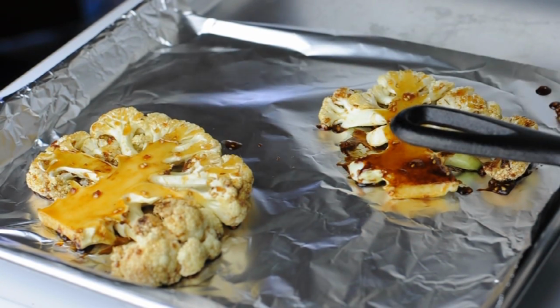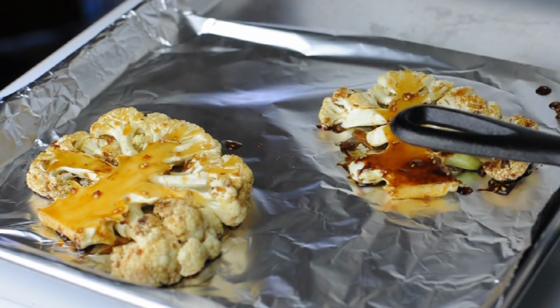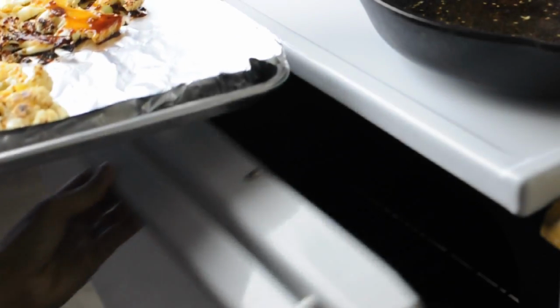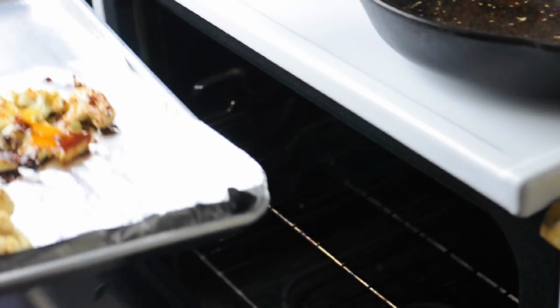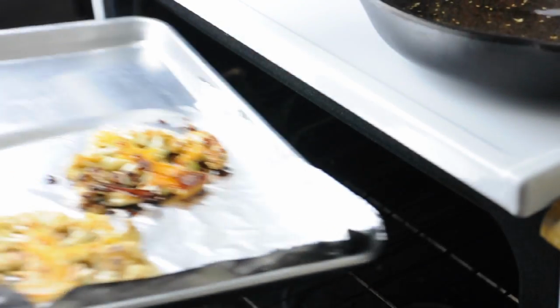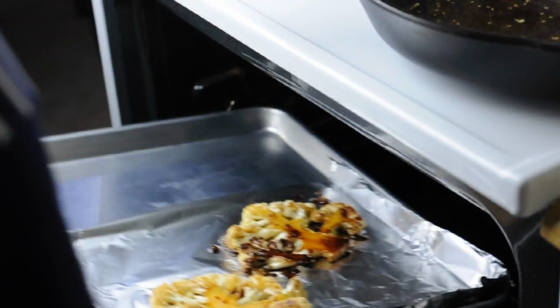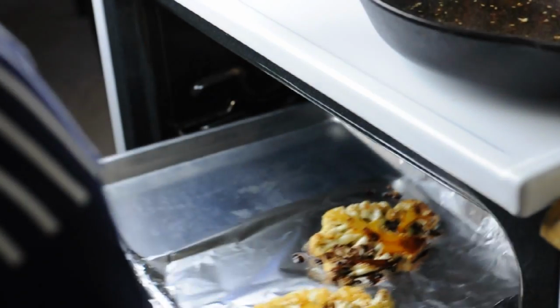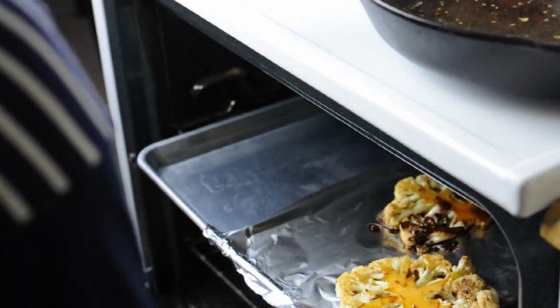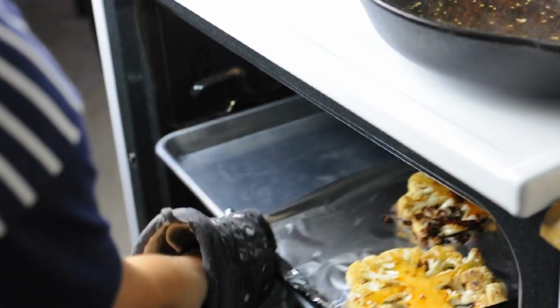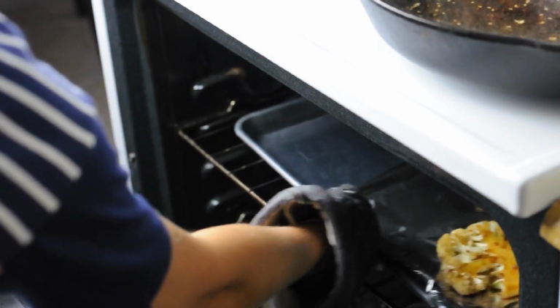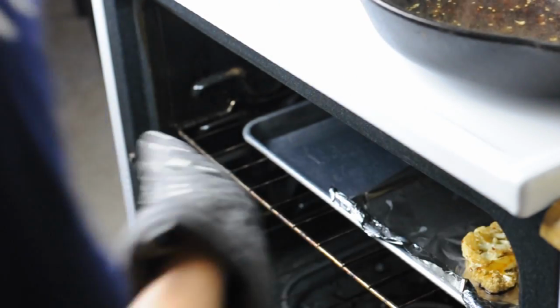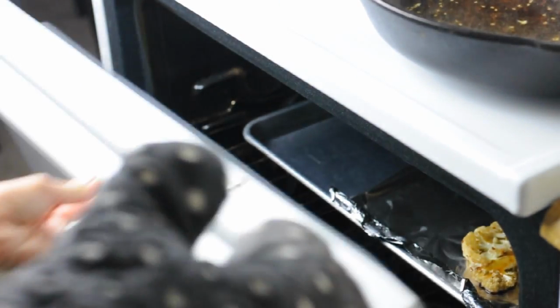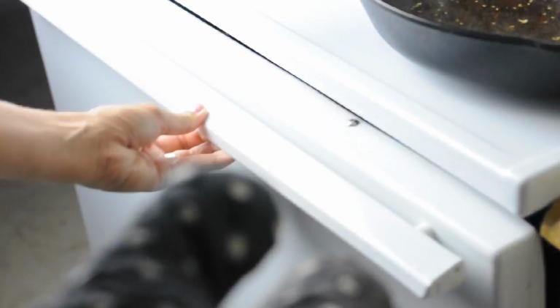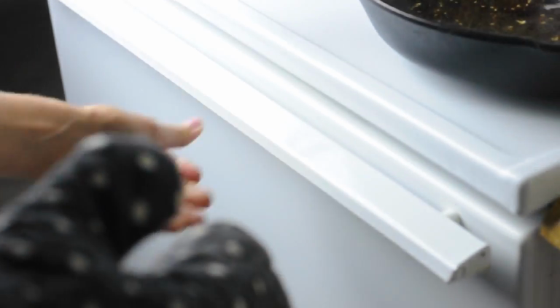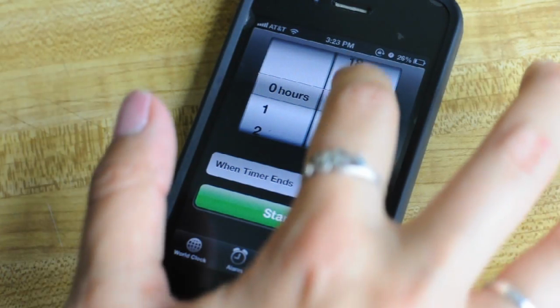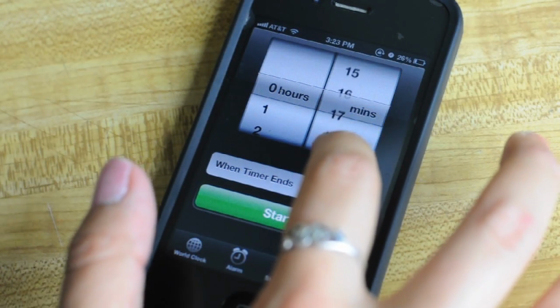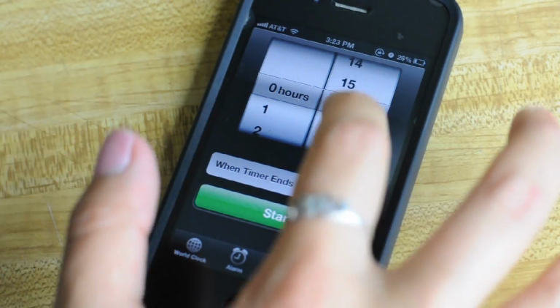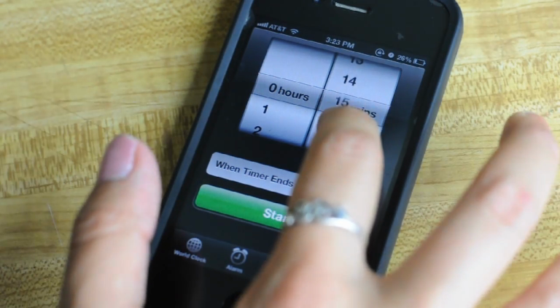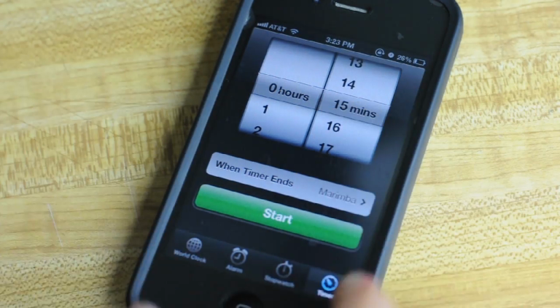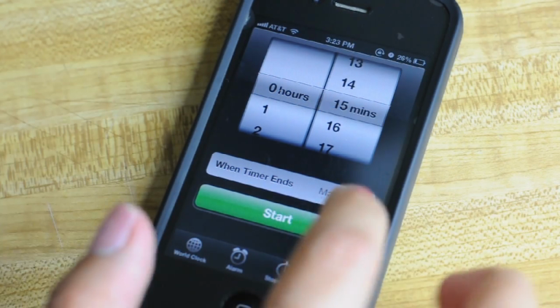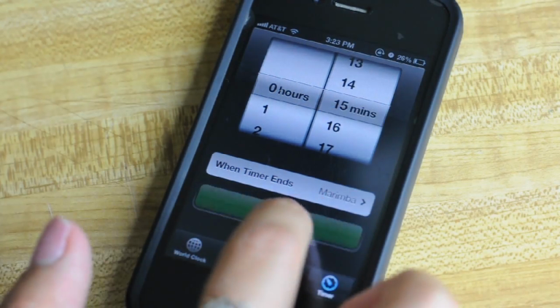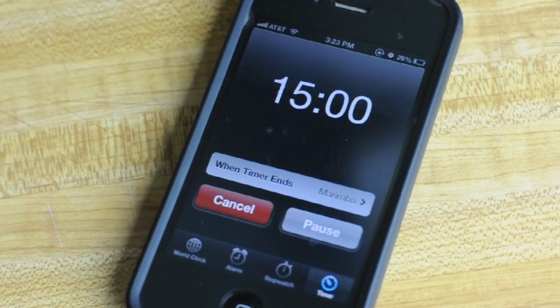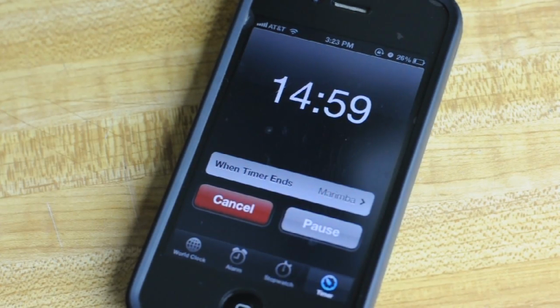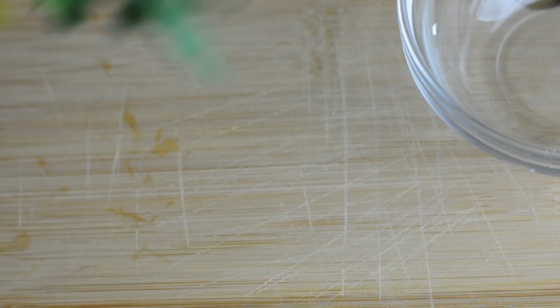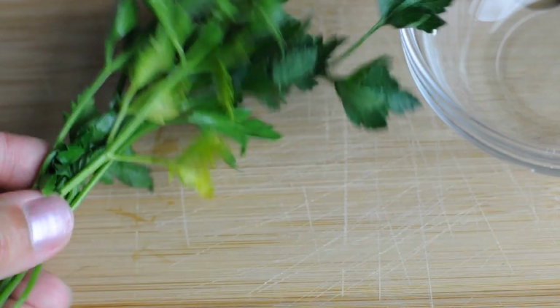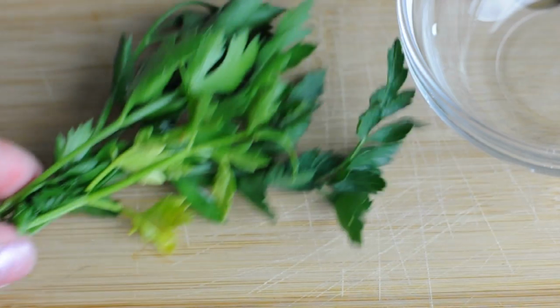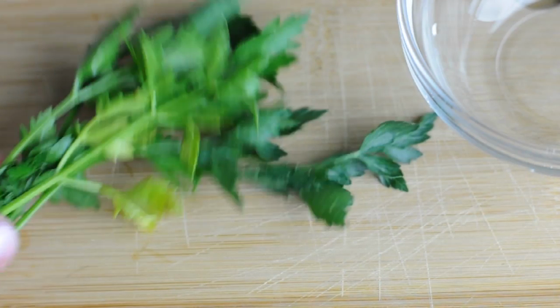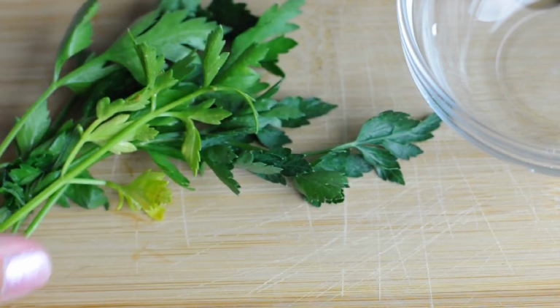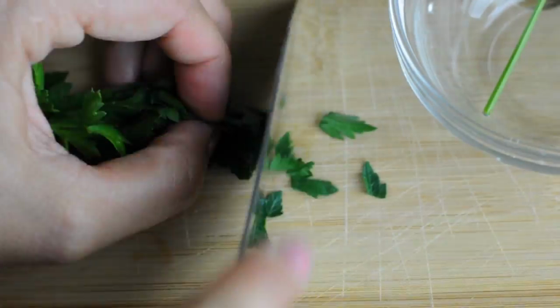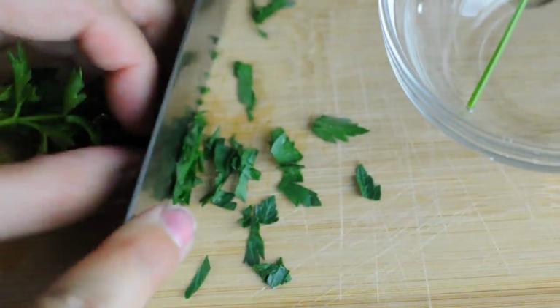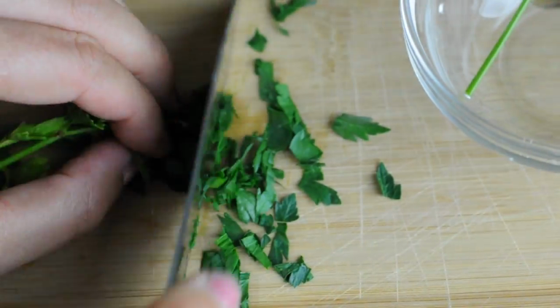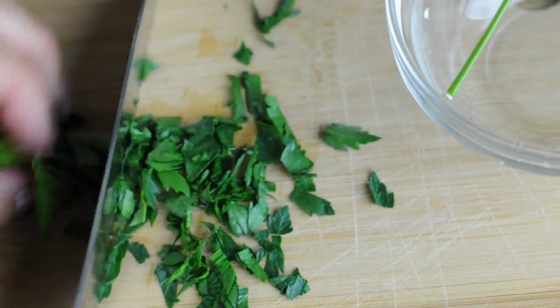Then put them on a baking sheet and bake them for 15 minutes. Here I am setting my timer. Now we're going to cut up the toppings that we're going to put on top of our steaks.